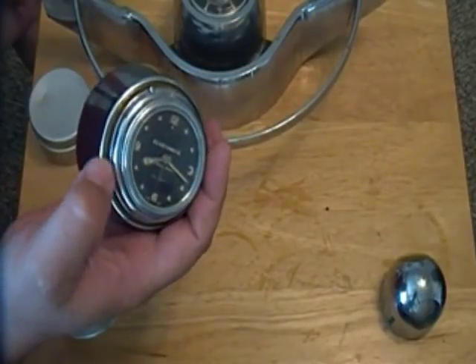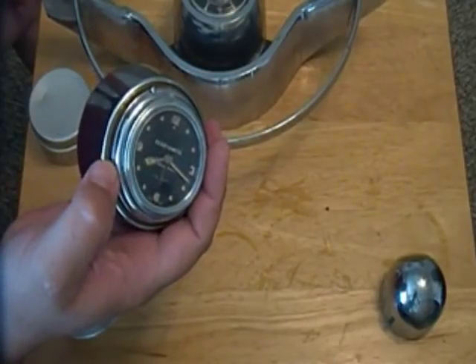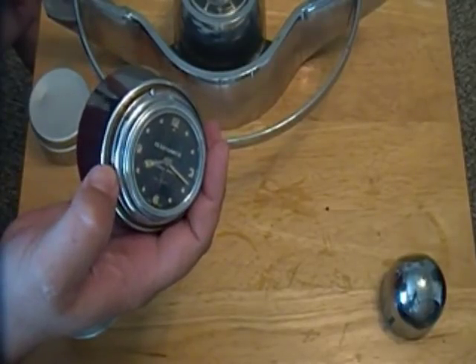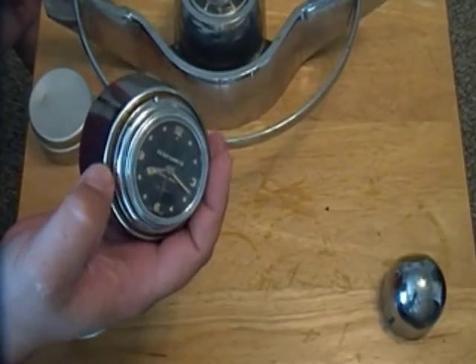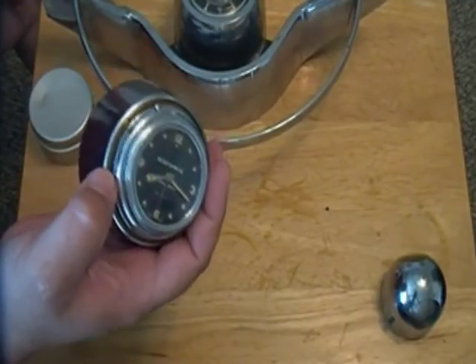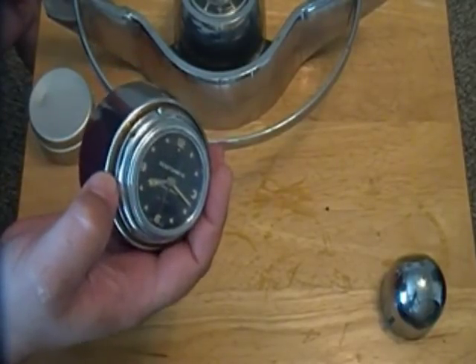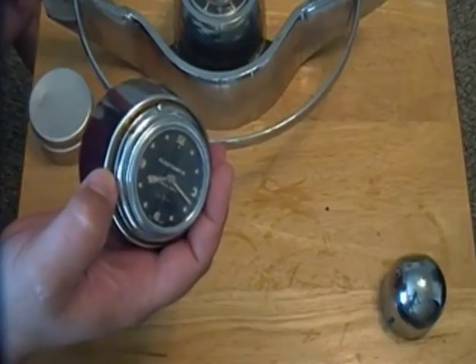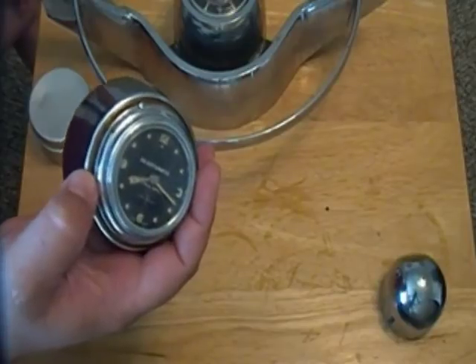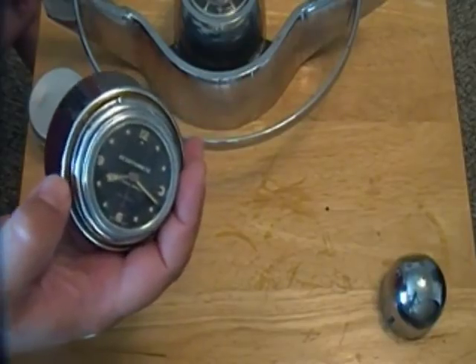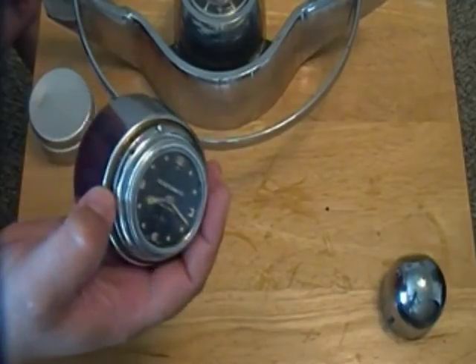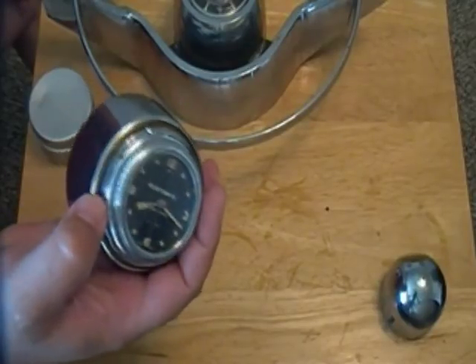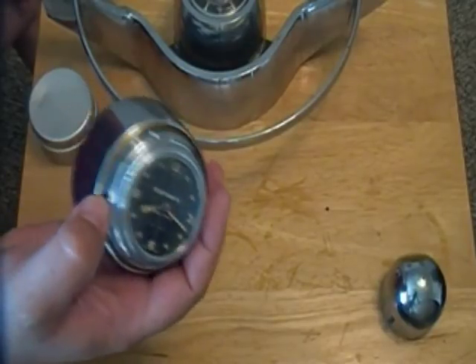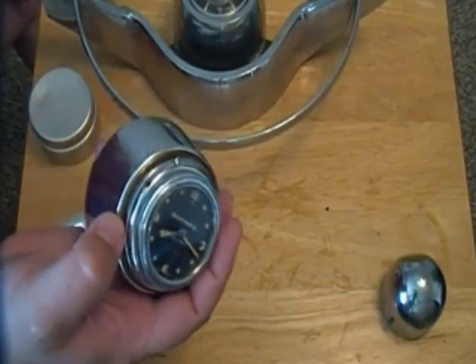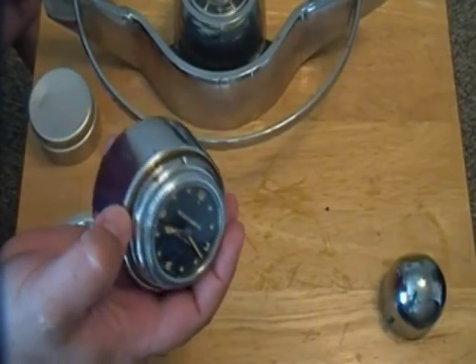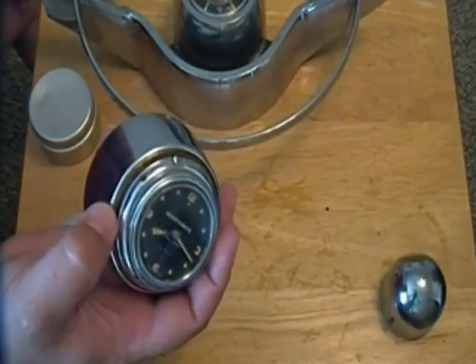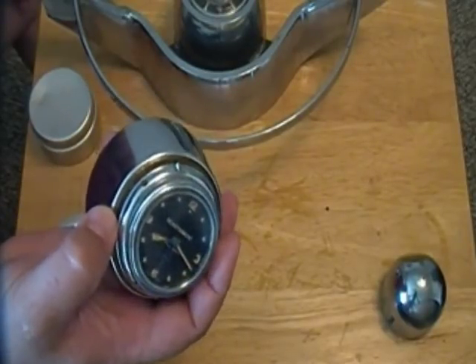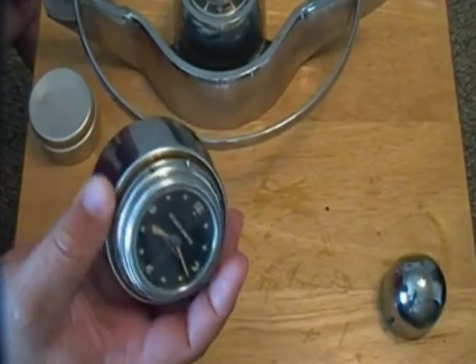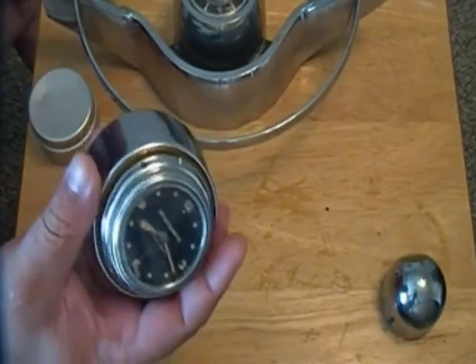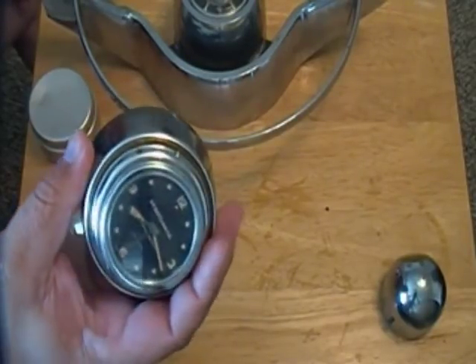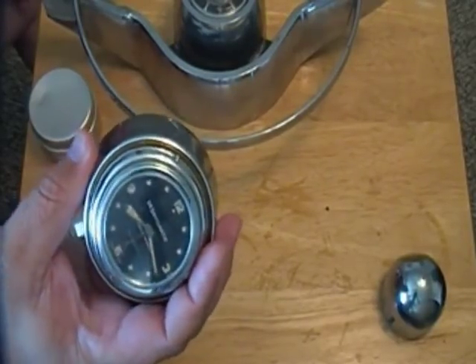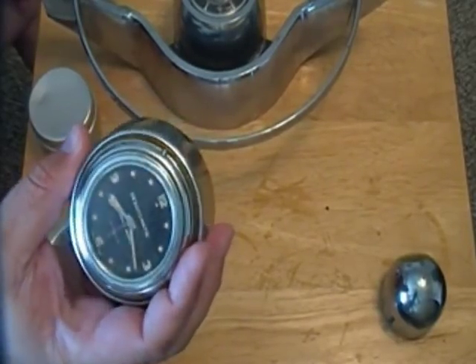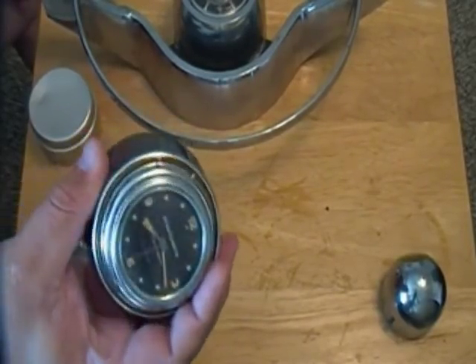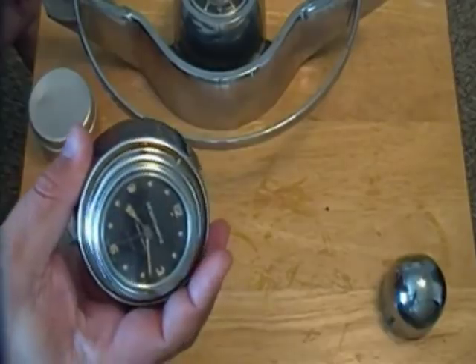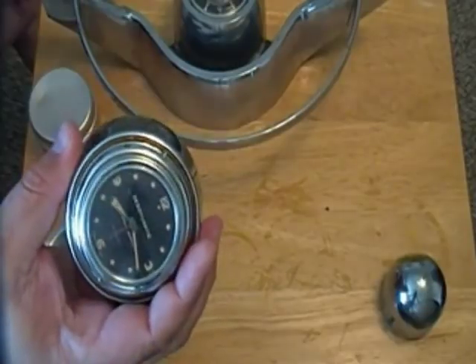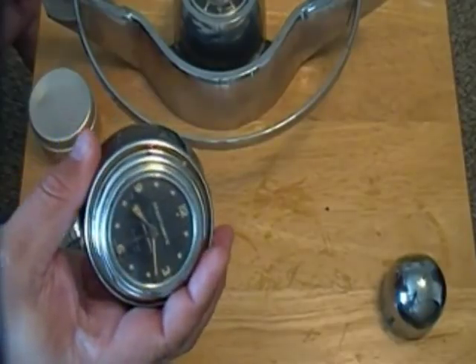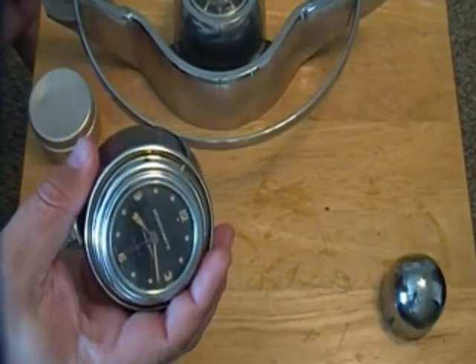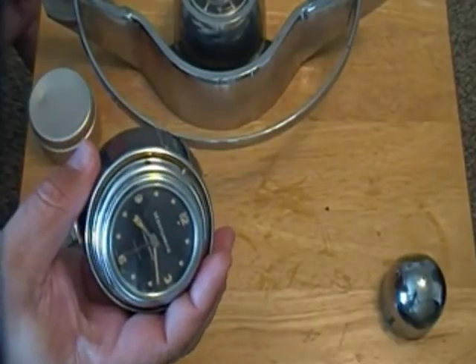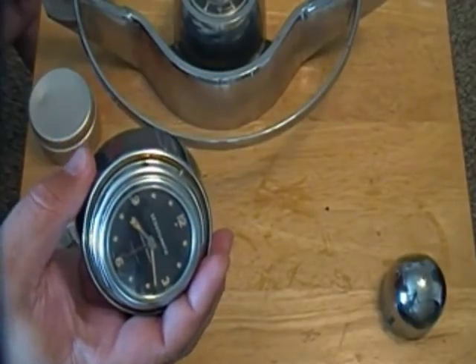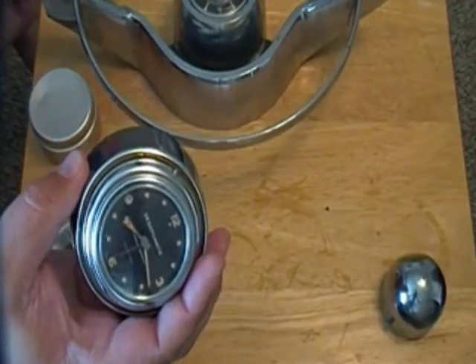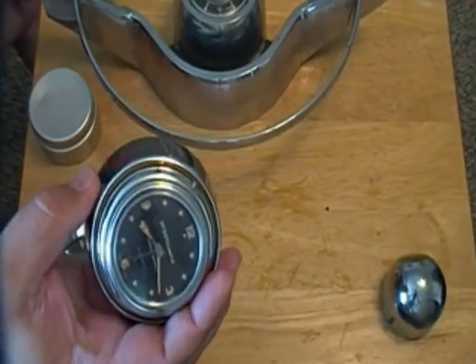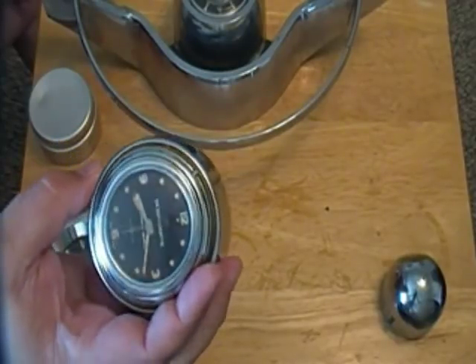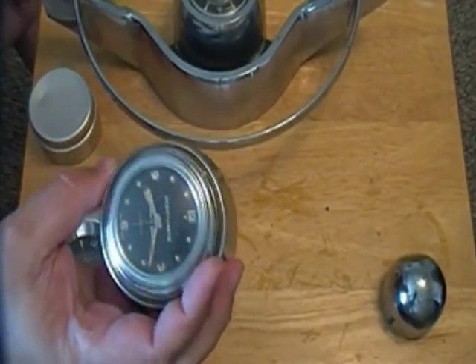Frequently the clocks will turn up without the mounting bezels. The mounting bezels are specific to the application, so you need to make sure they have the mounting bezels, or you're going to have to manufacture one and it isn't going to be easy.